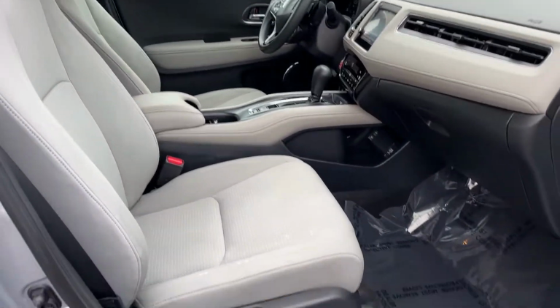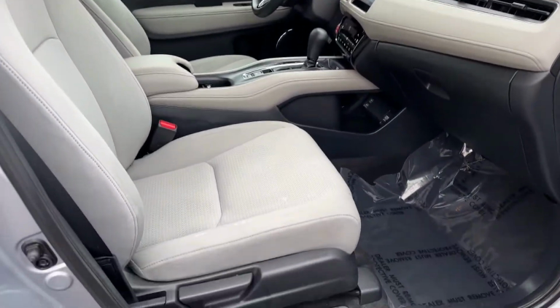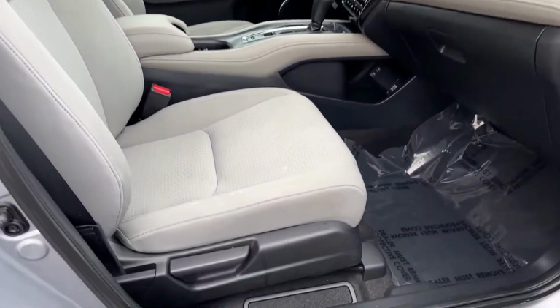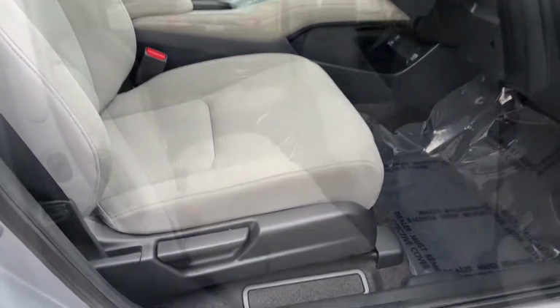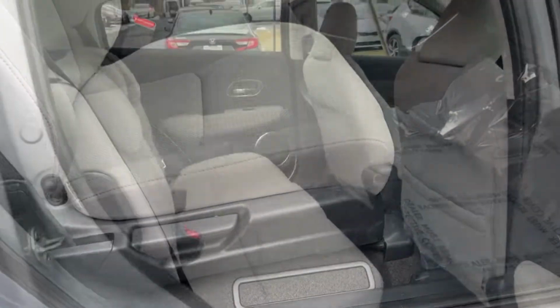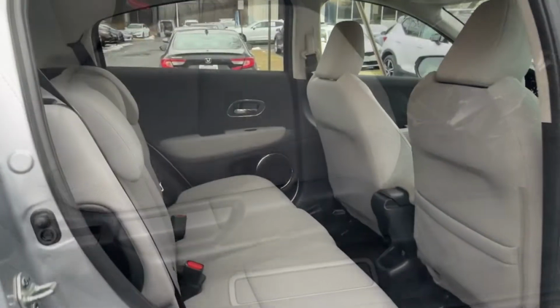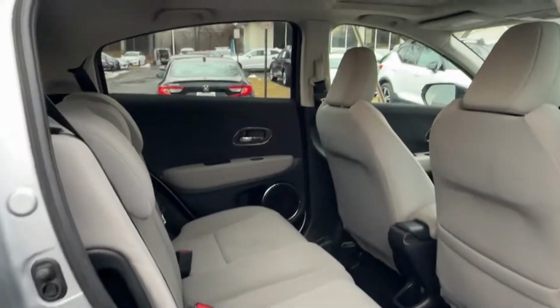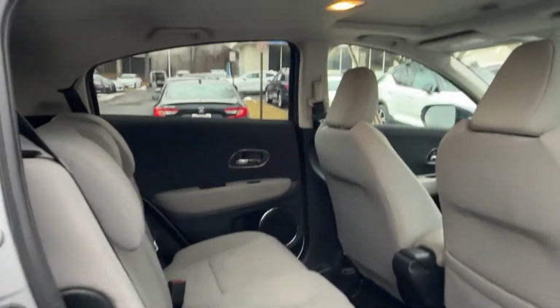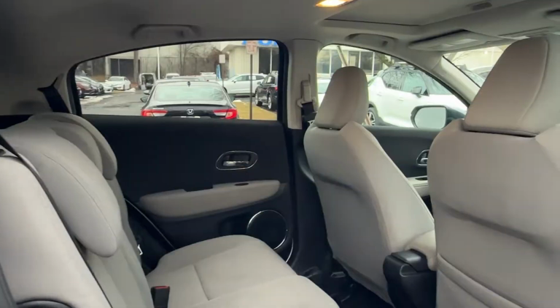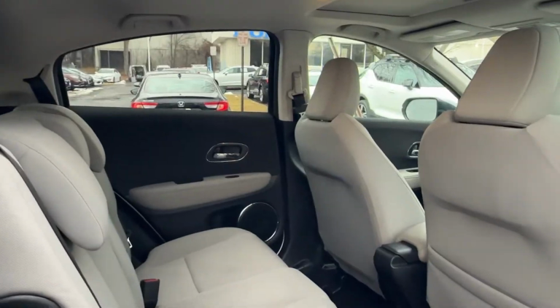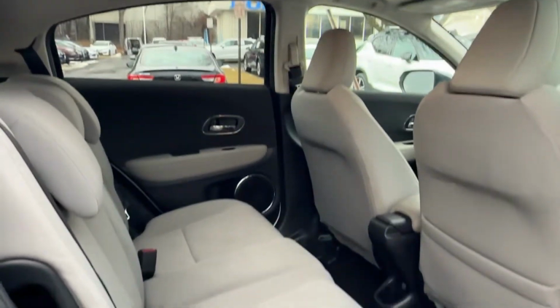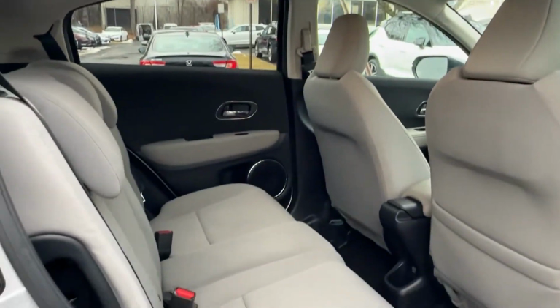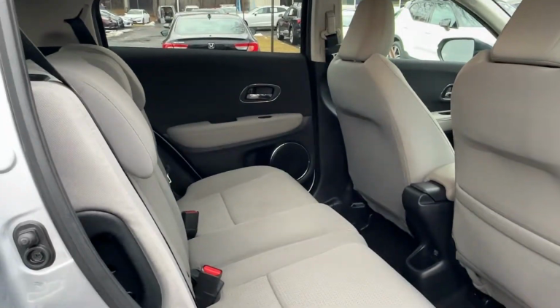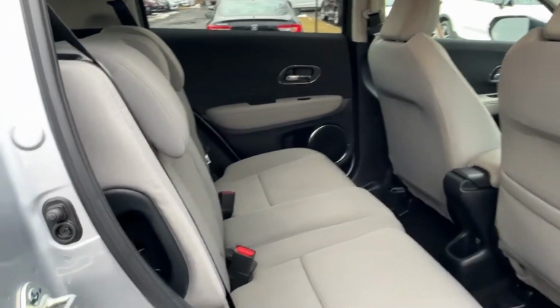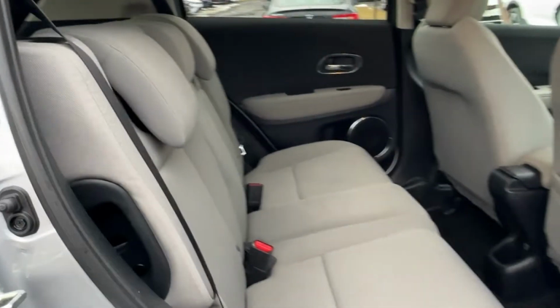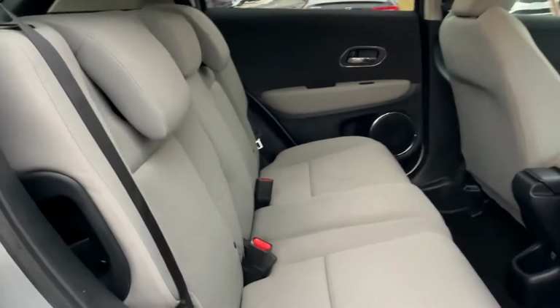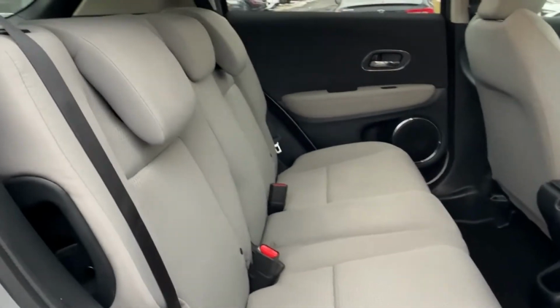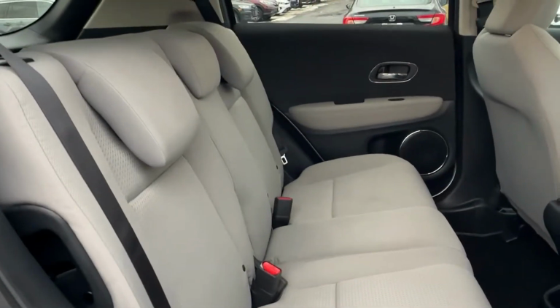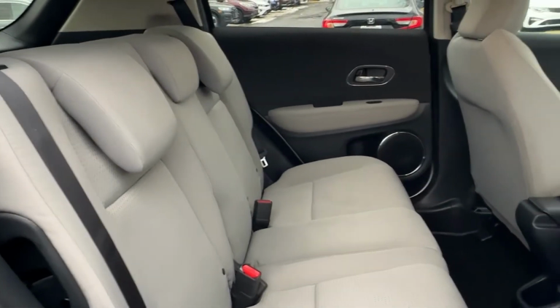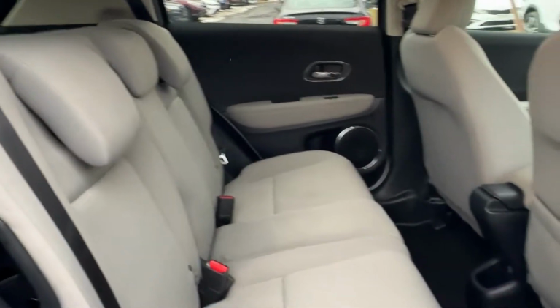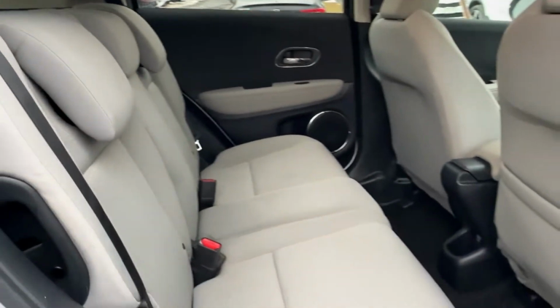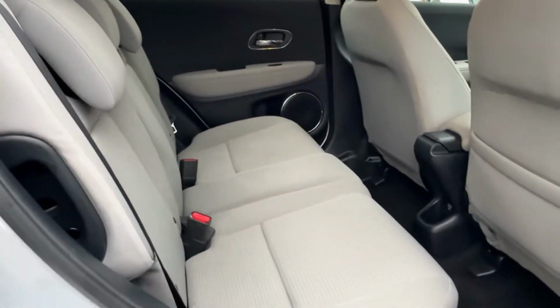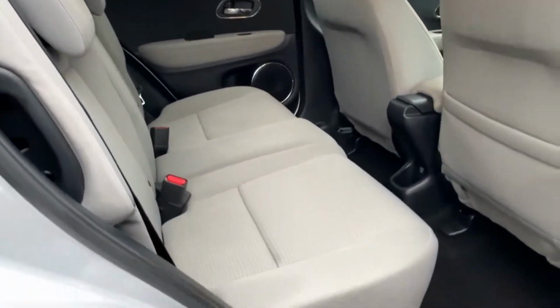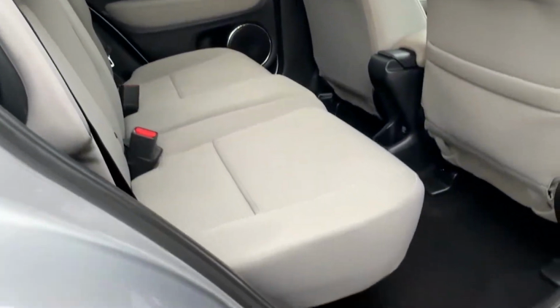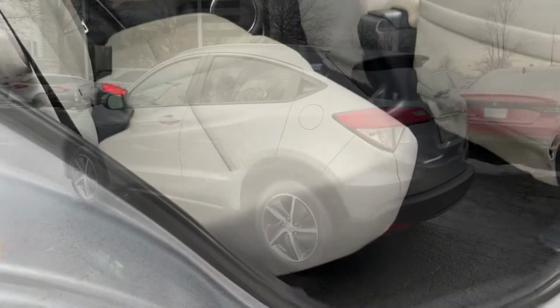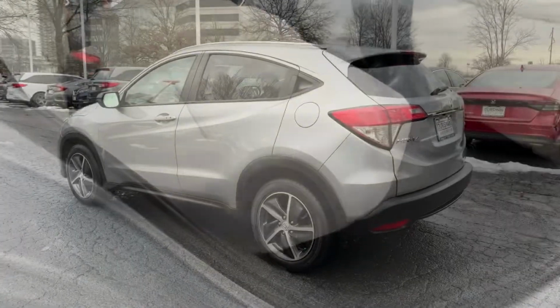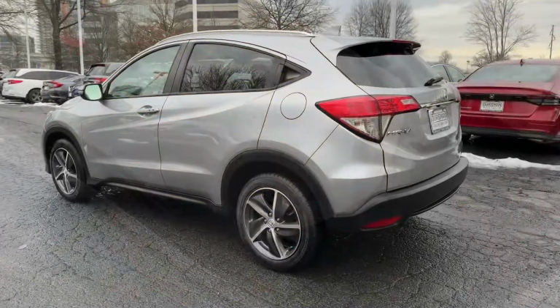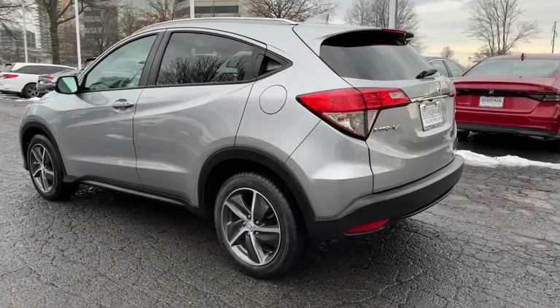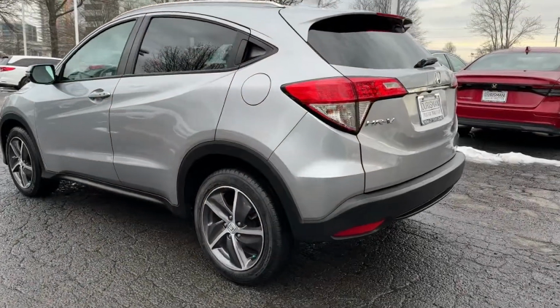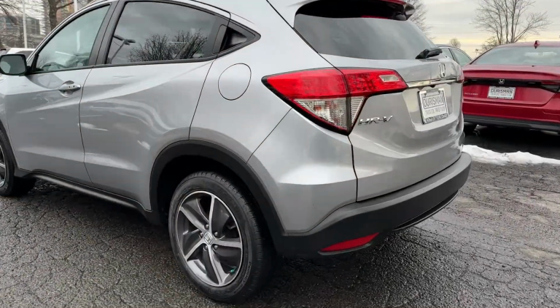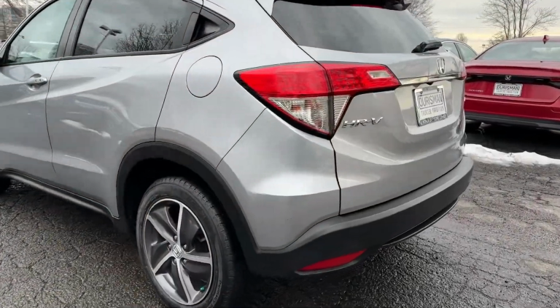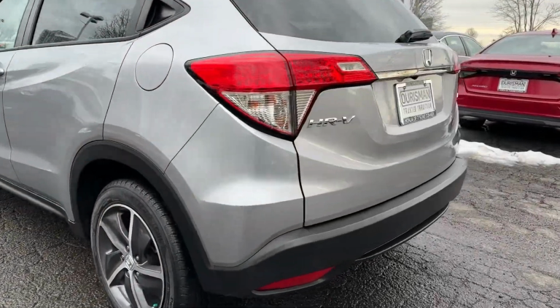These are just some of the great options this vehicle comes with: Apple CarPlay and Android Auto, pre-collision system, moonroof, keyless entry, and fog lamps.